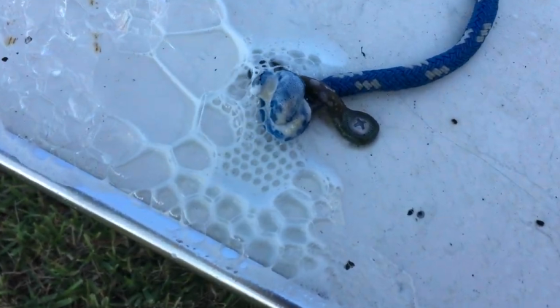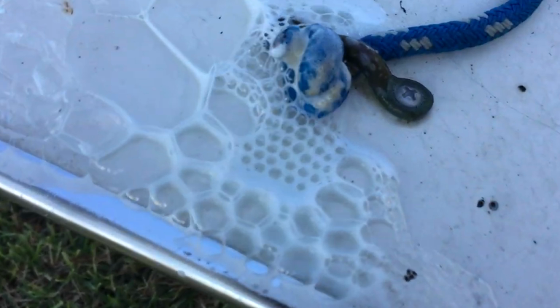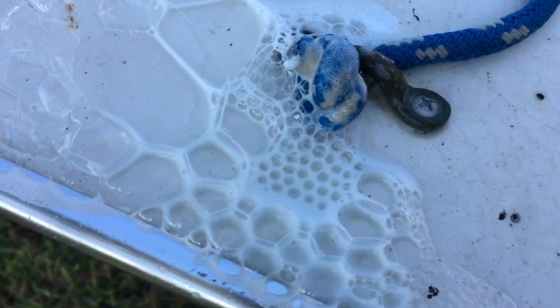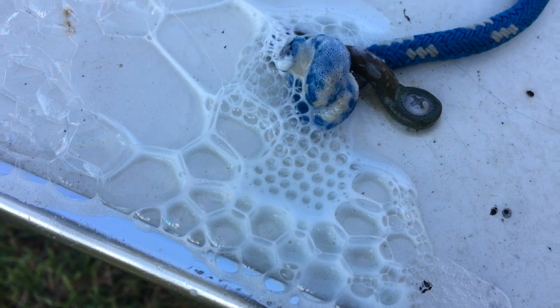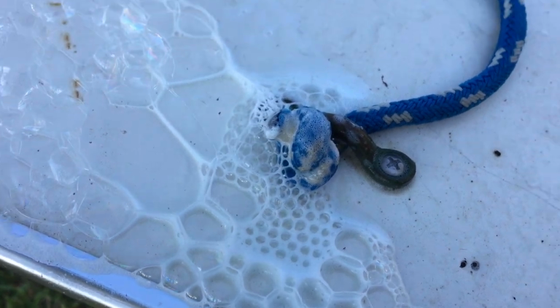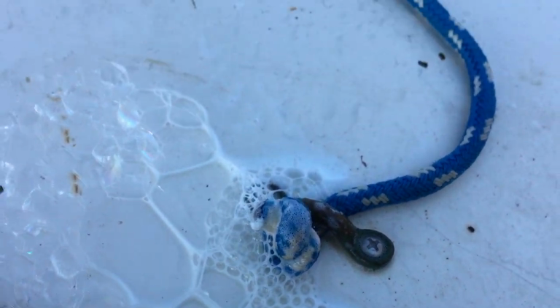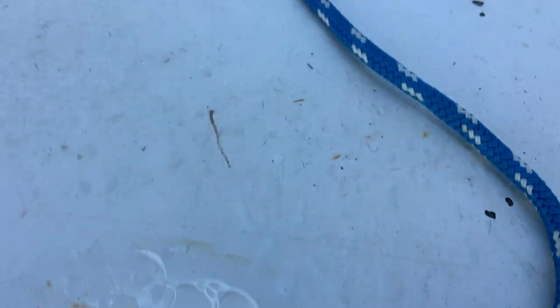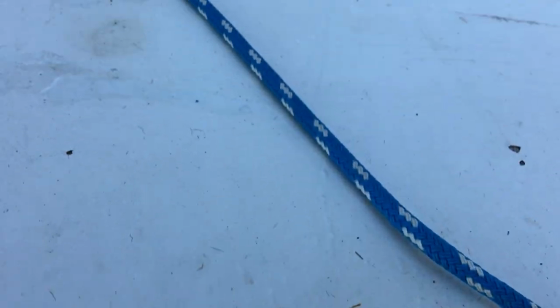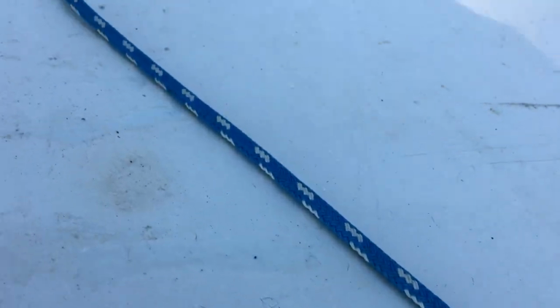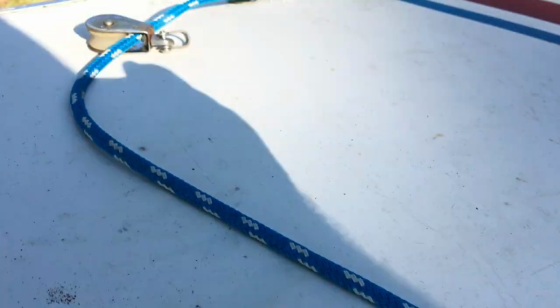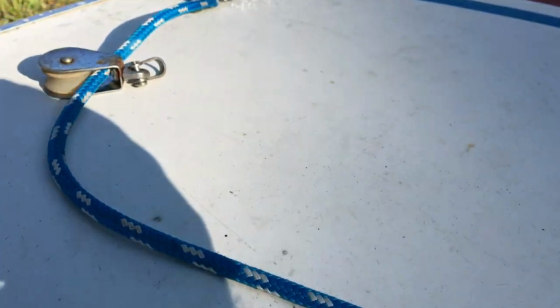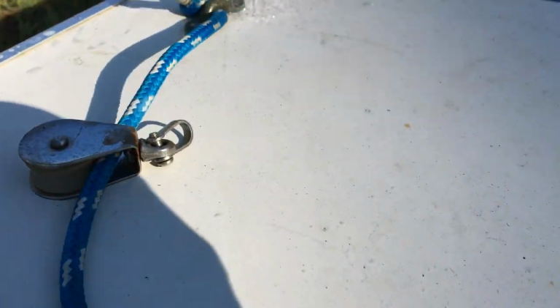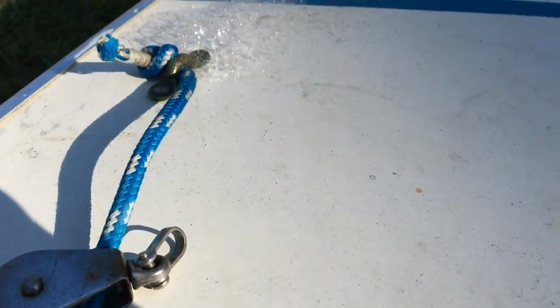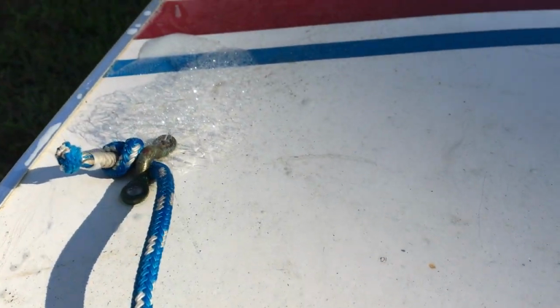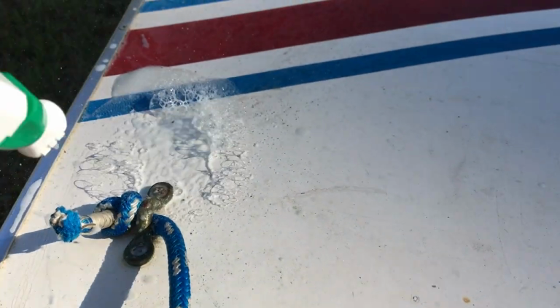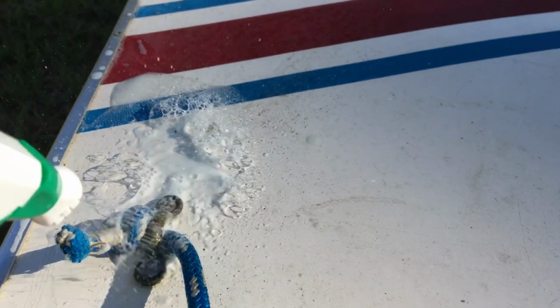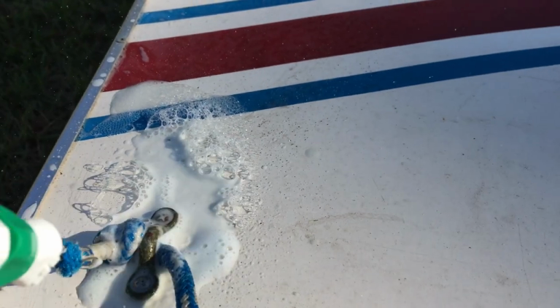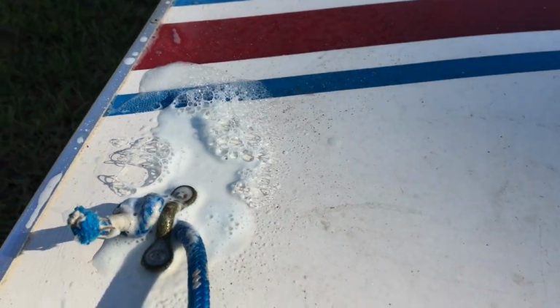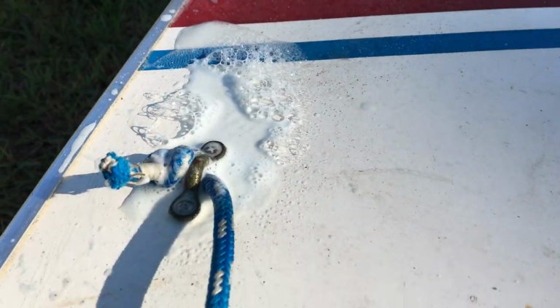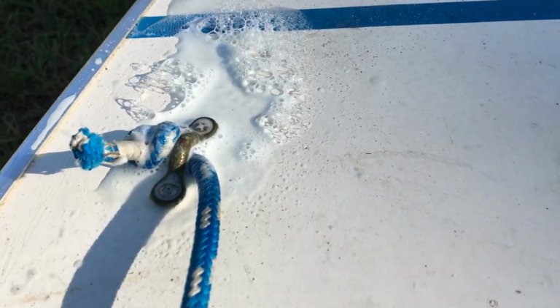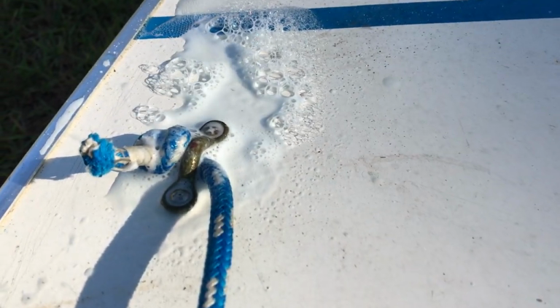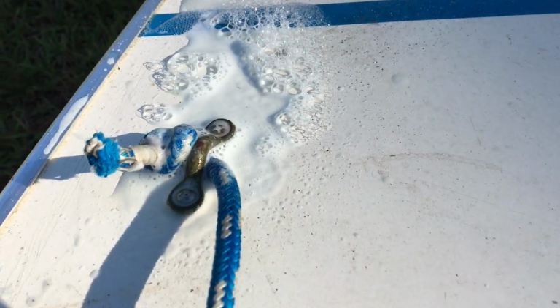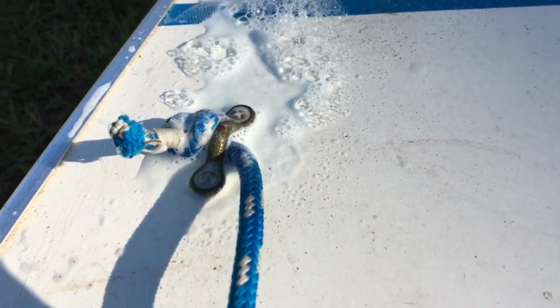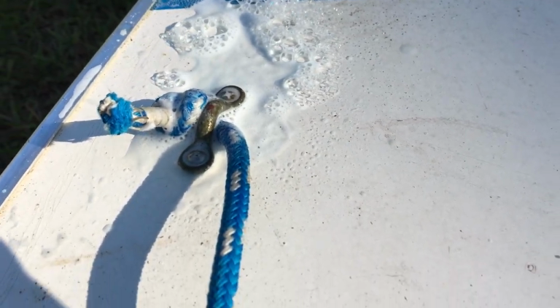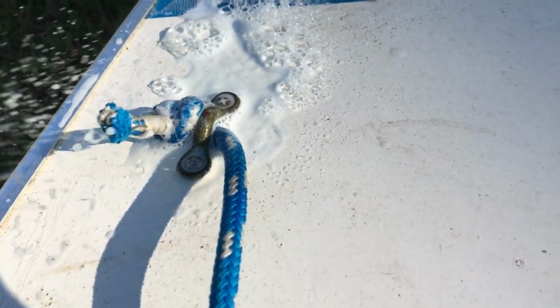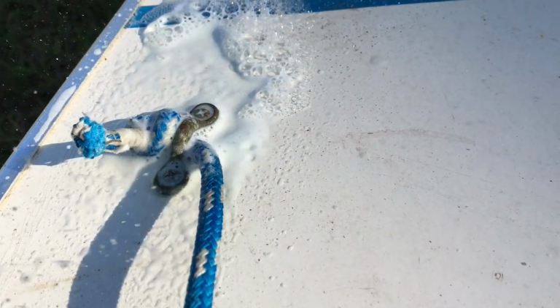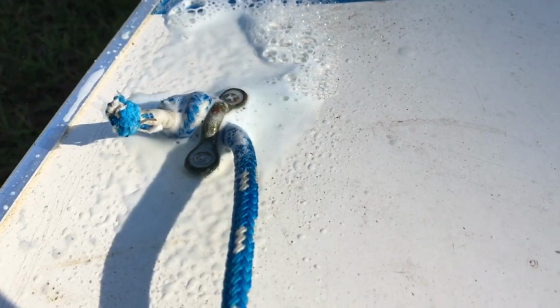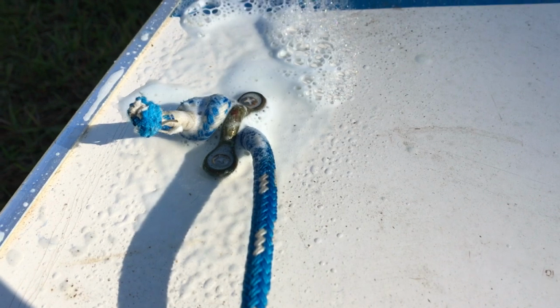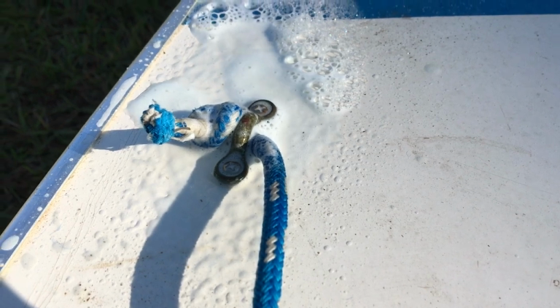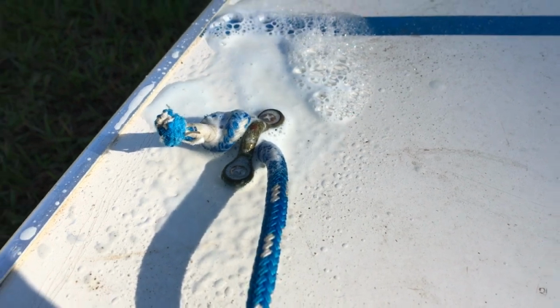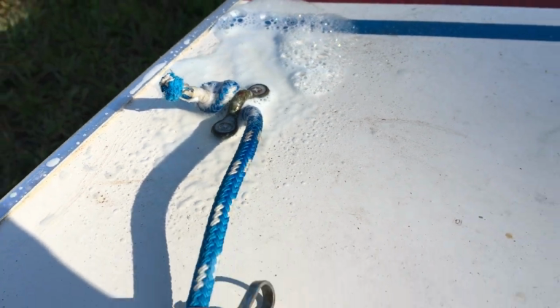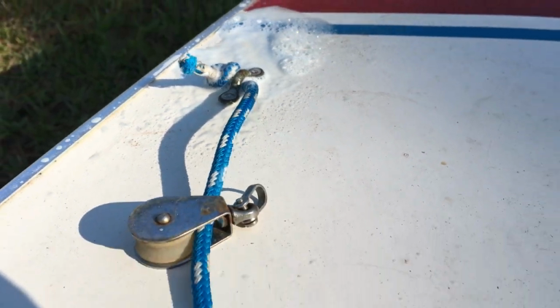We also have a couple of small ones back here on the eye straps.